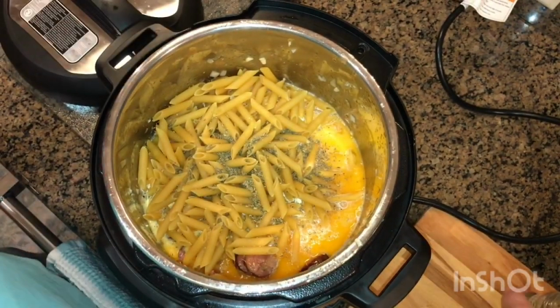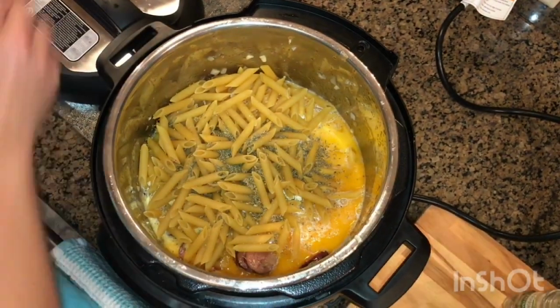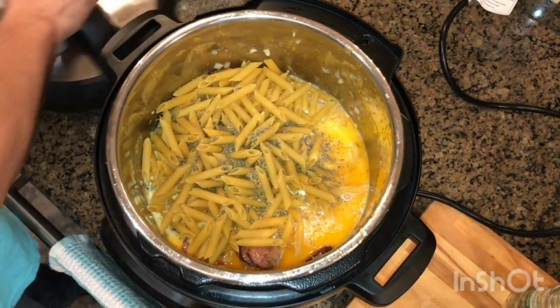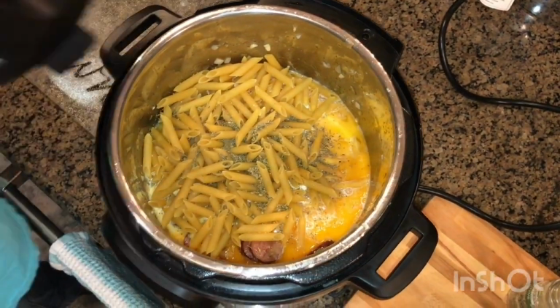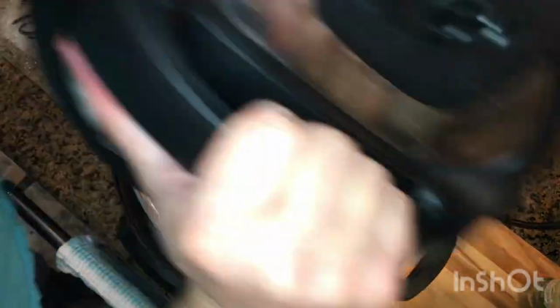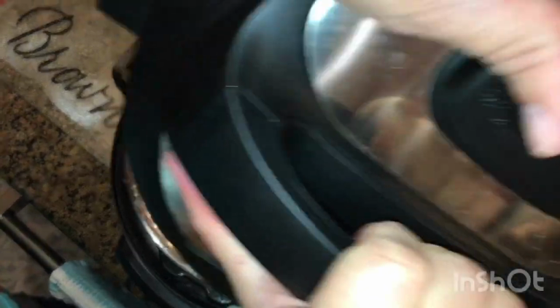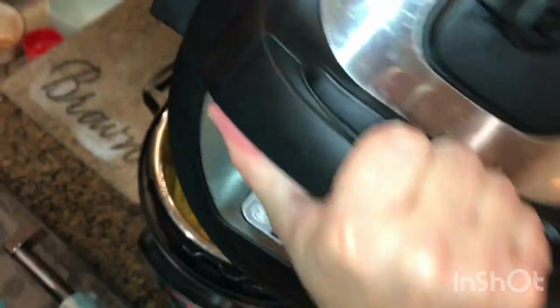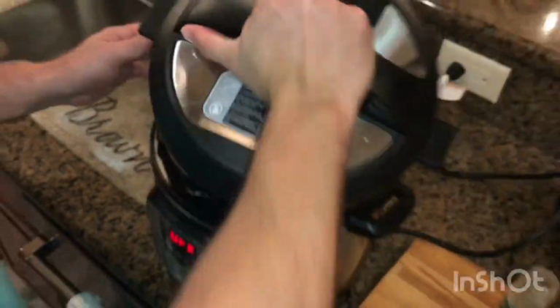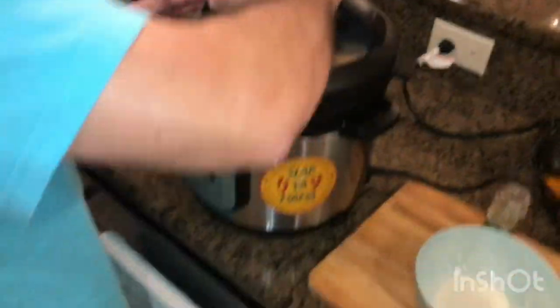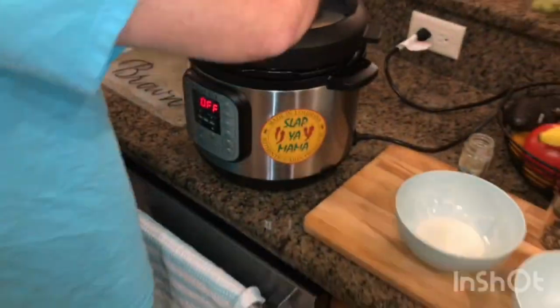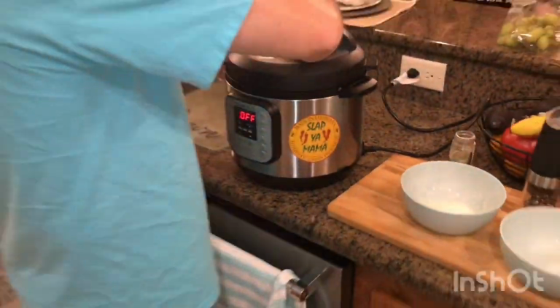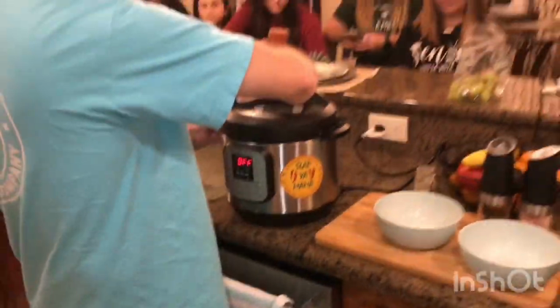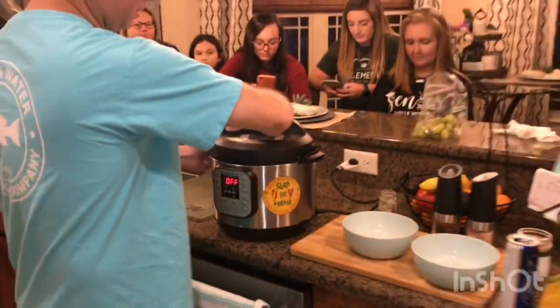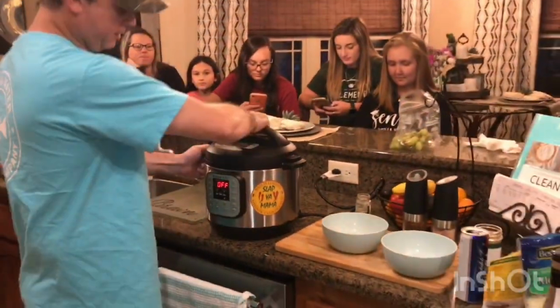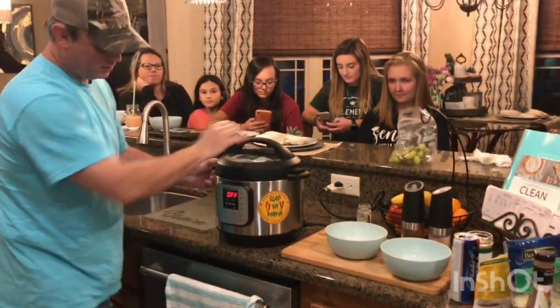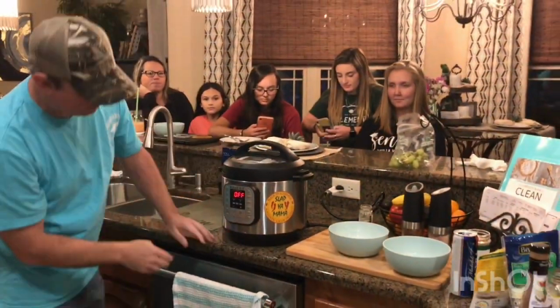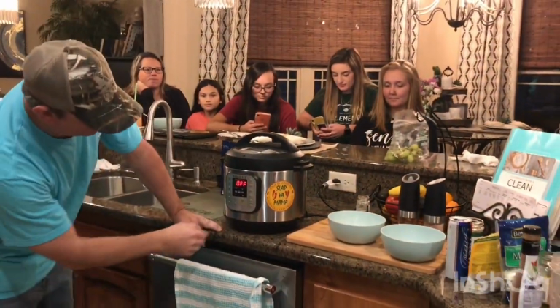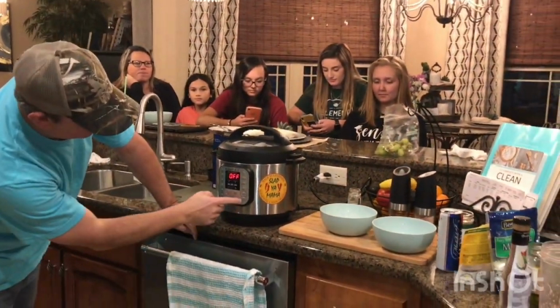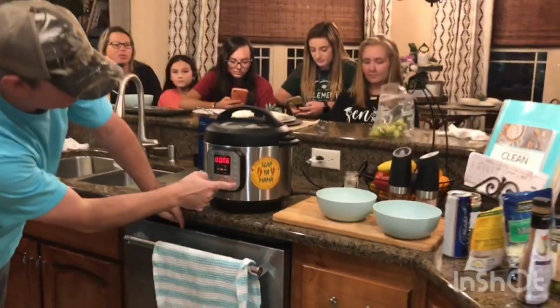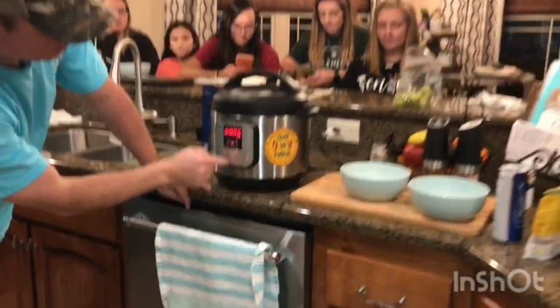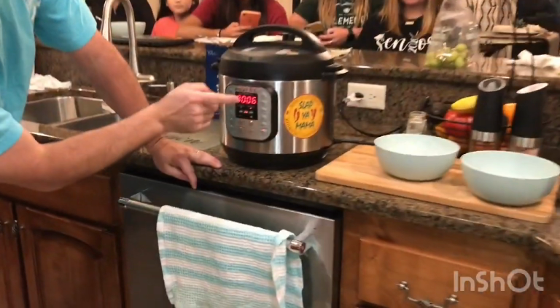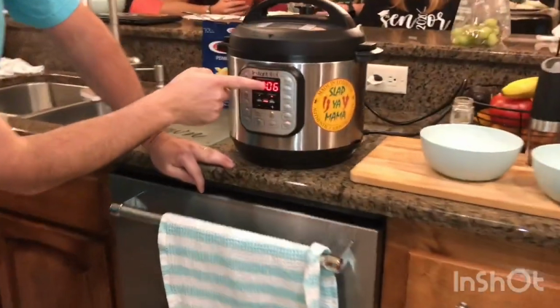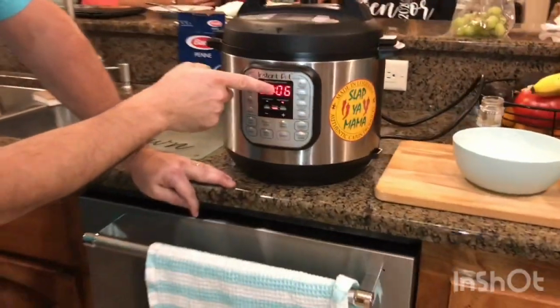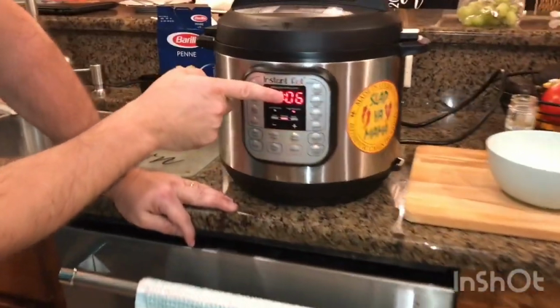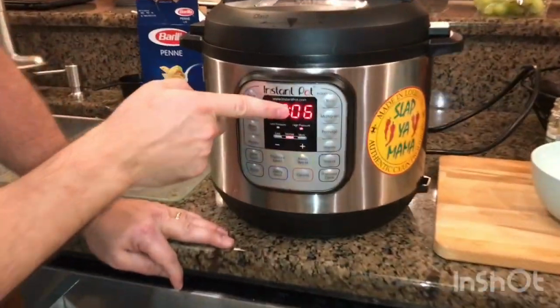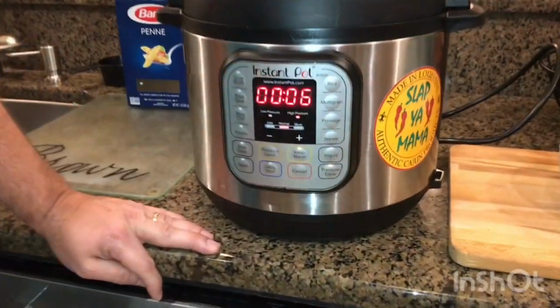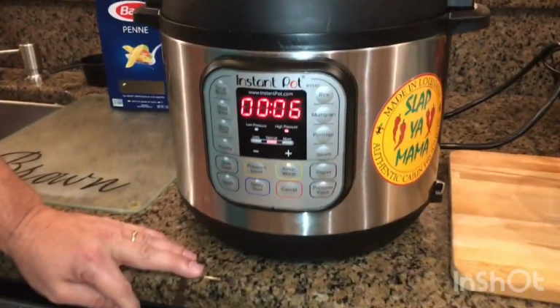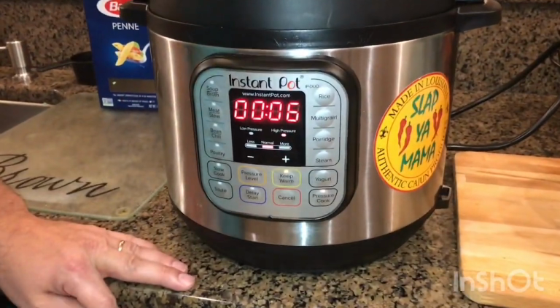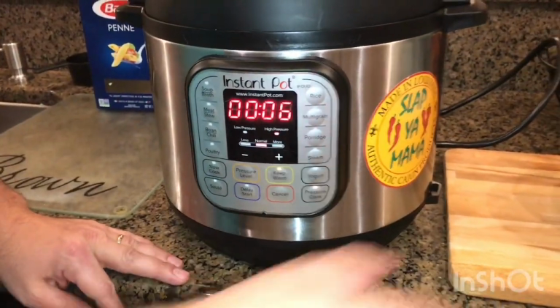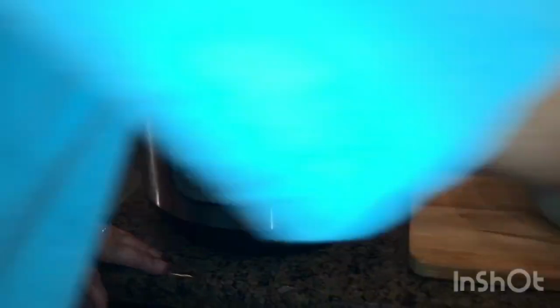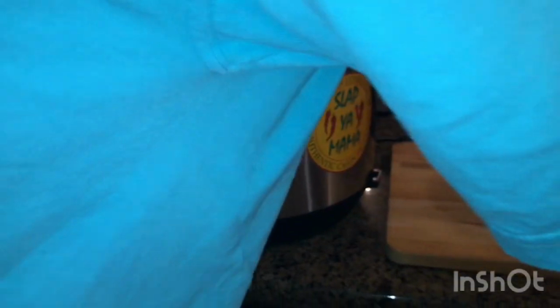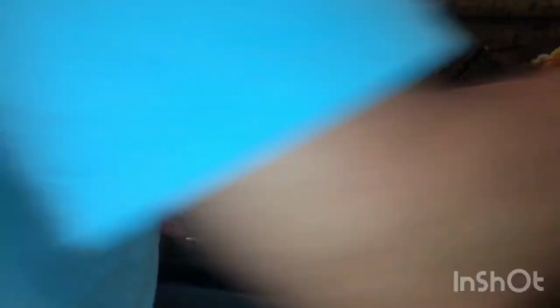All right, I'm going to take my lid, put it in the seal position. Pressure cook — six minutes — and we'll be back.